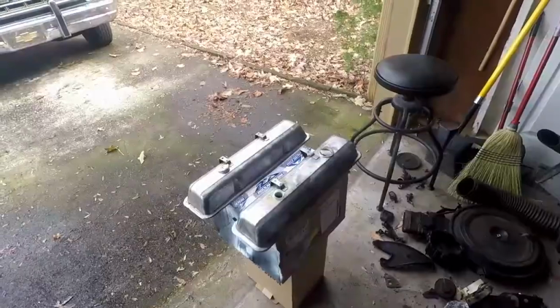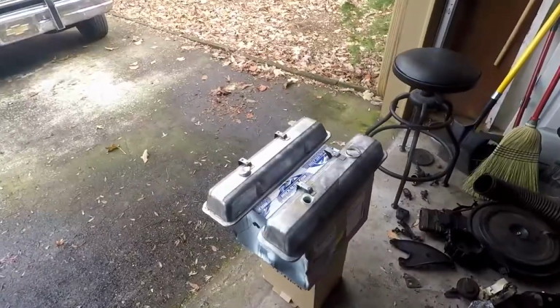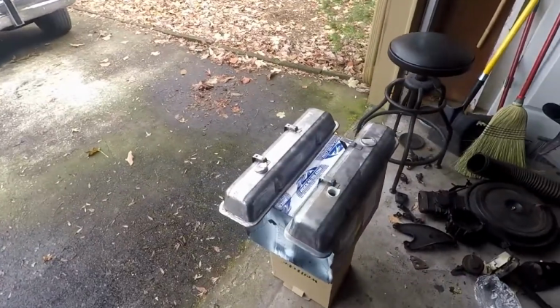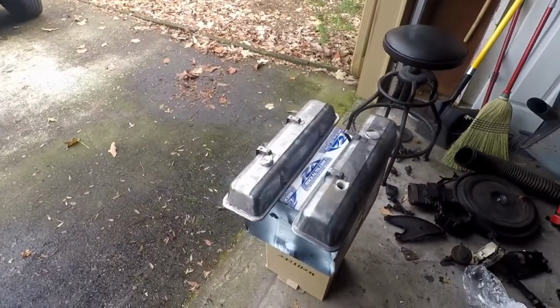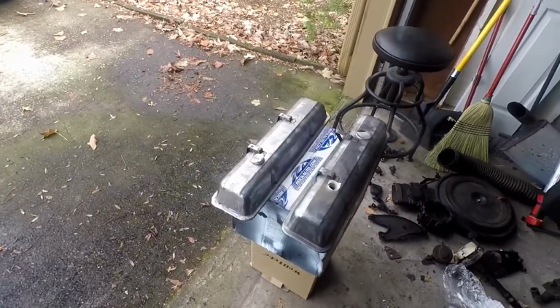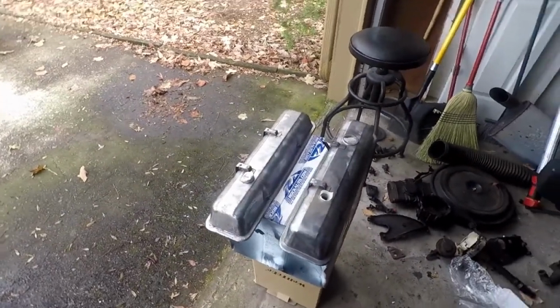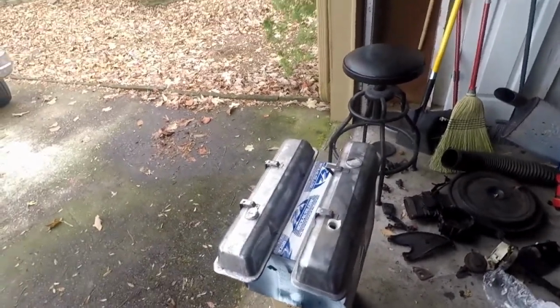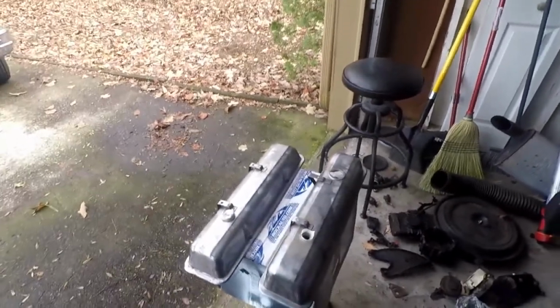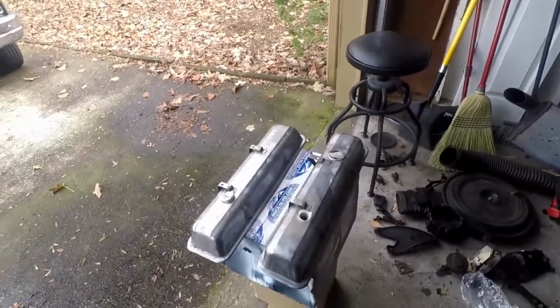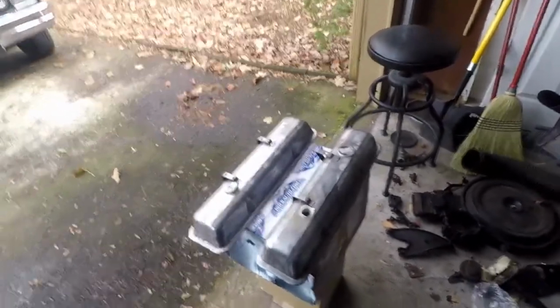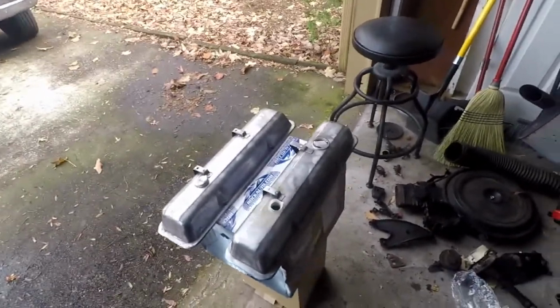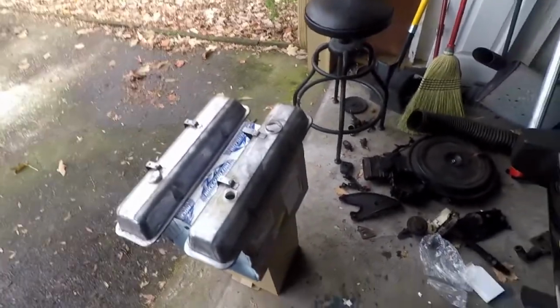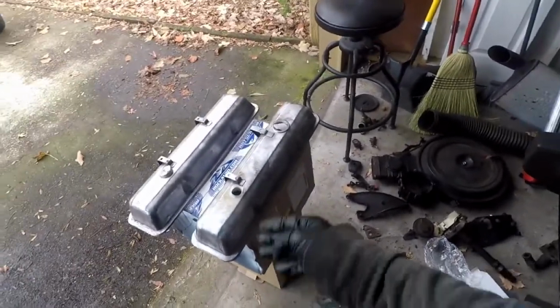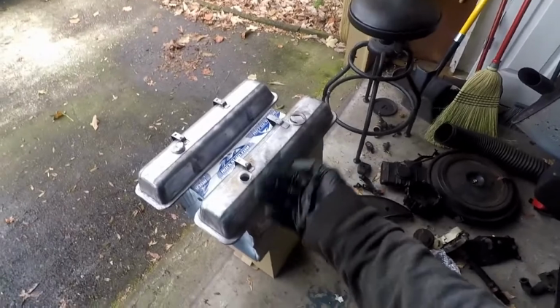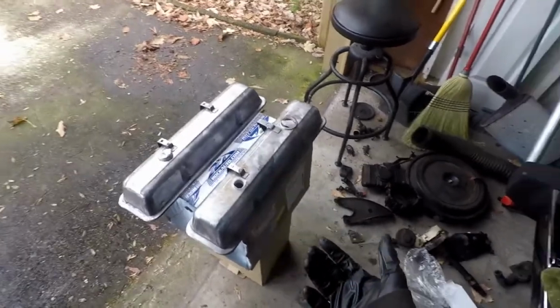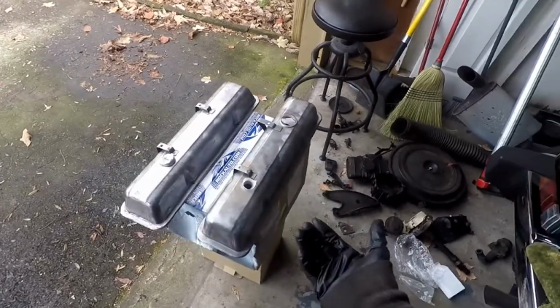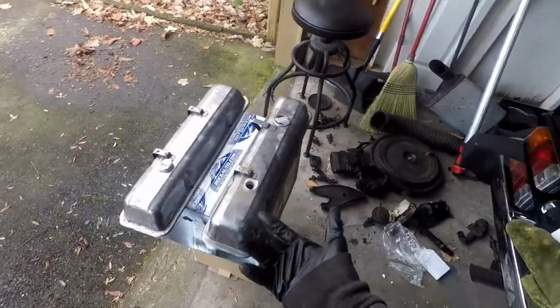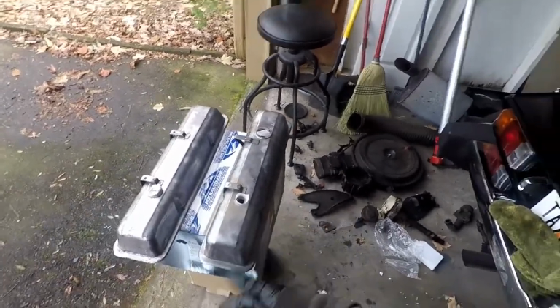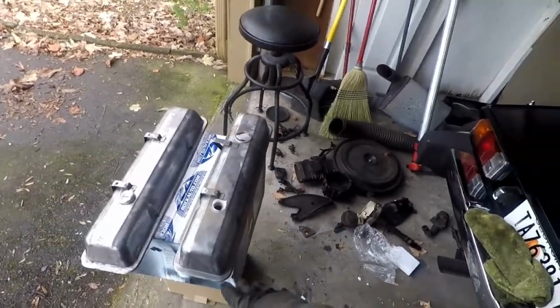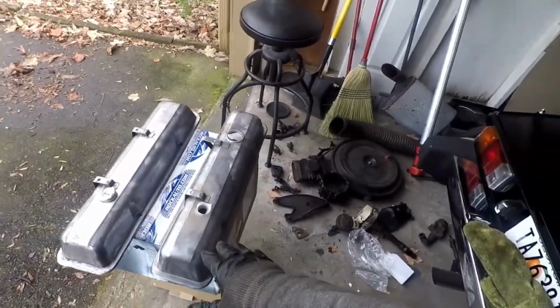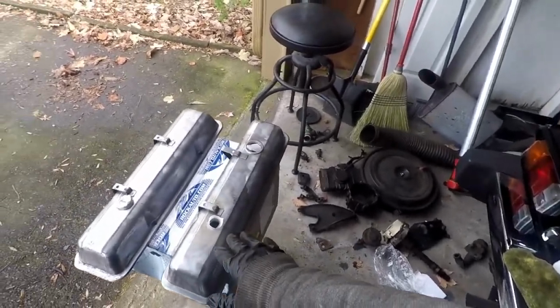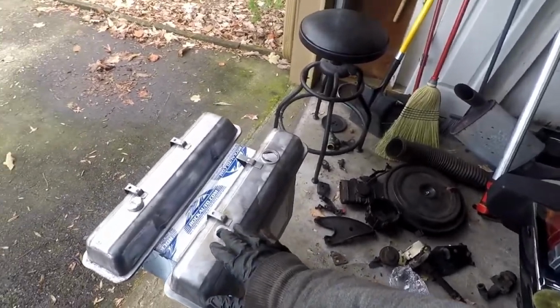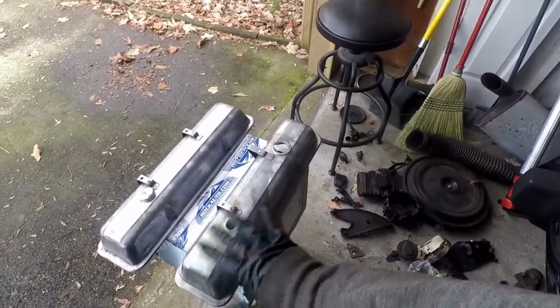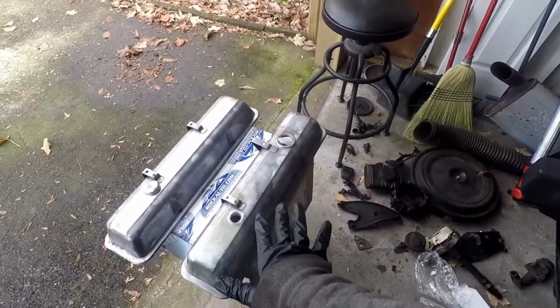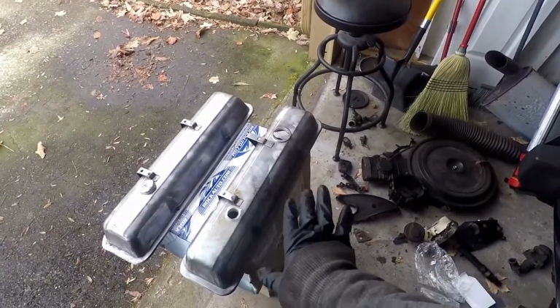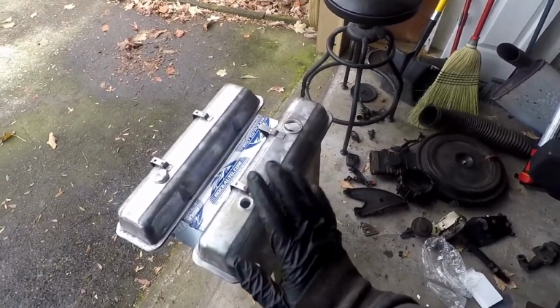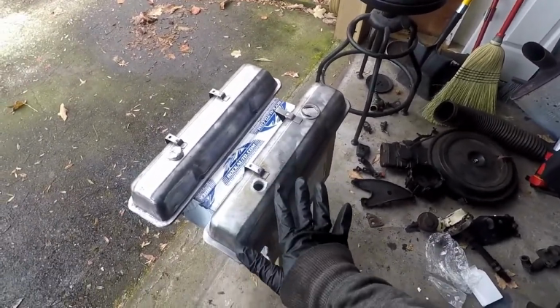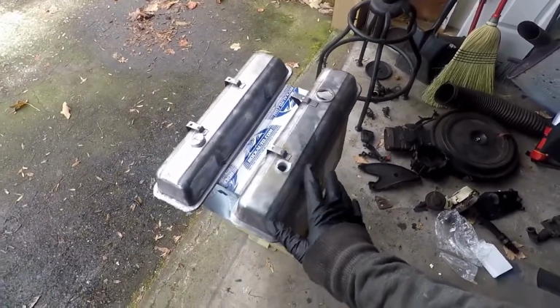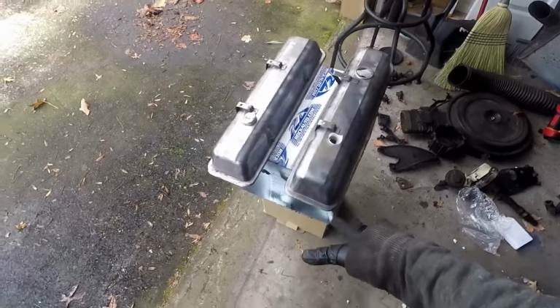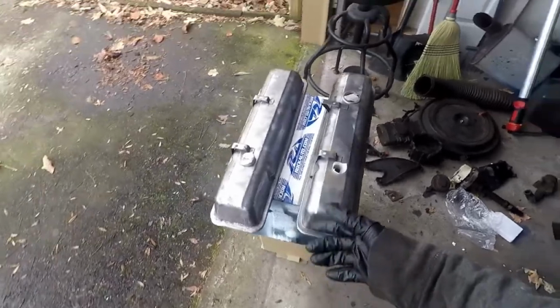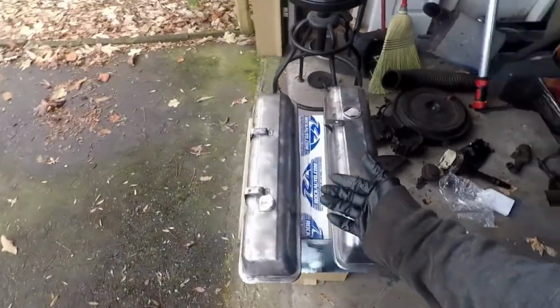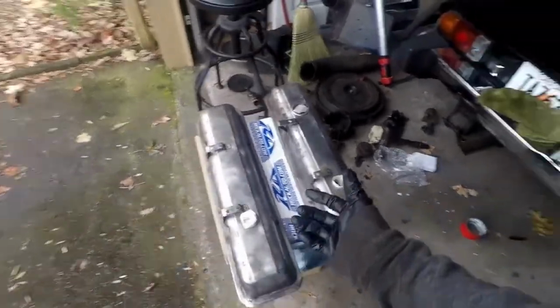All right, got the valve covers all stripped down. I hit them with a wire wheel, and then I went over it with 400 grit just to make sure it's scuffed up. We're good. It's gonna stick well.